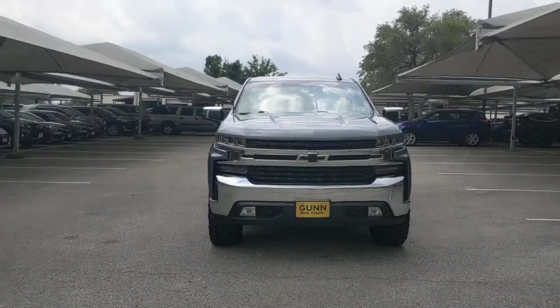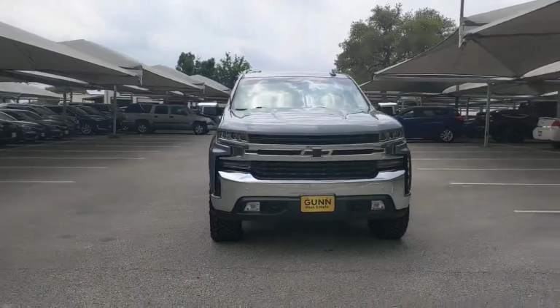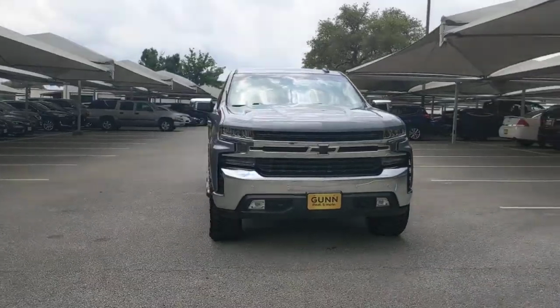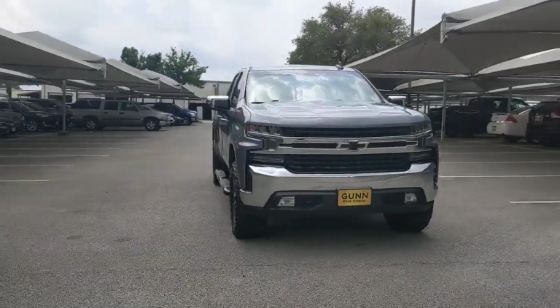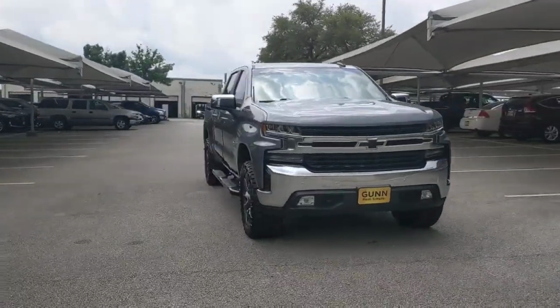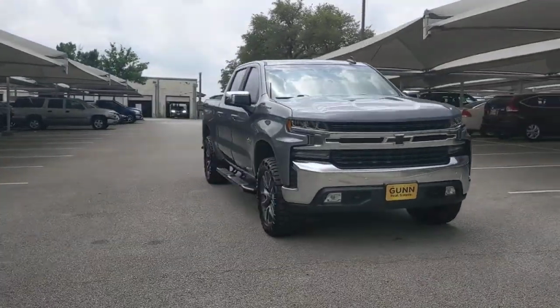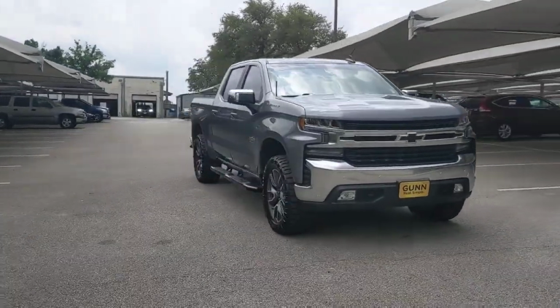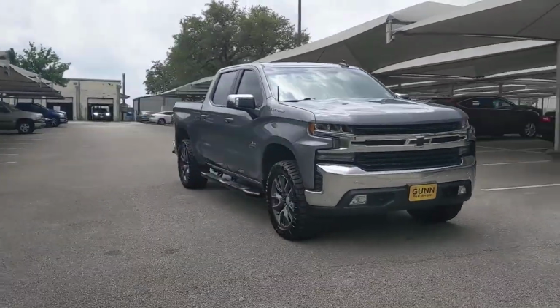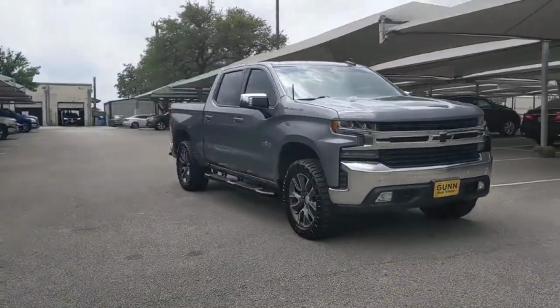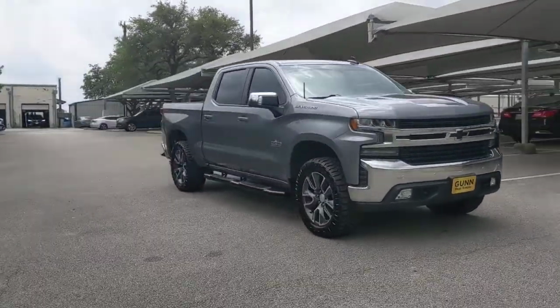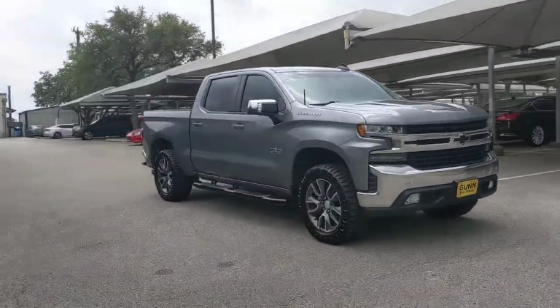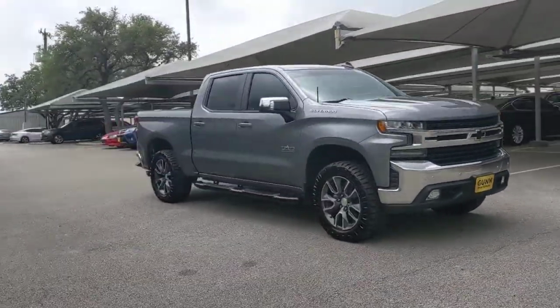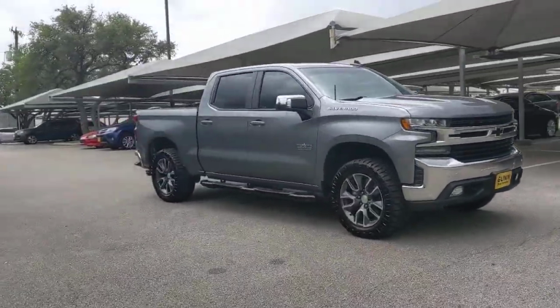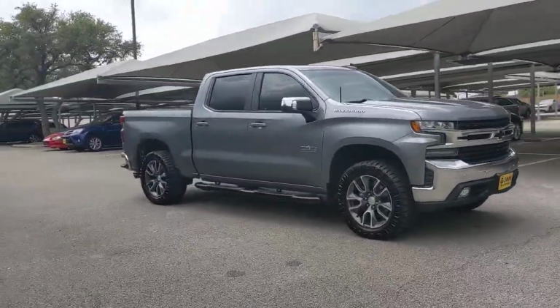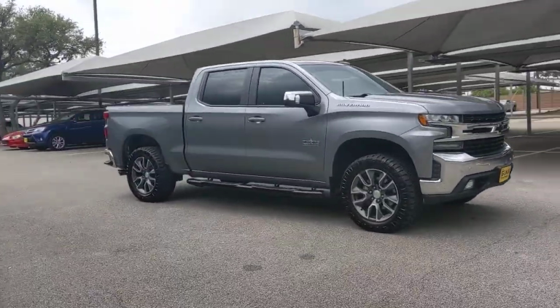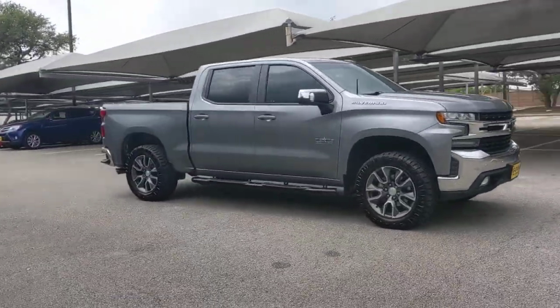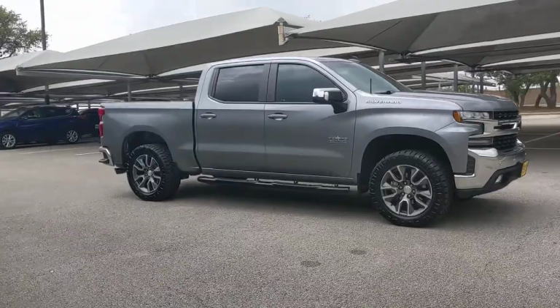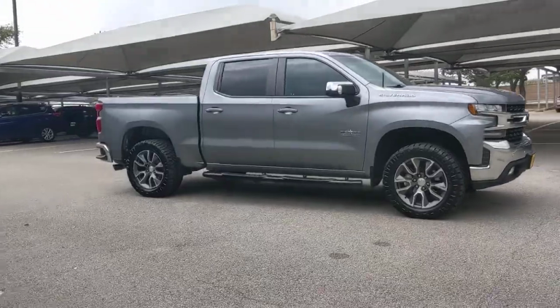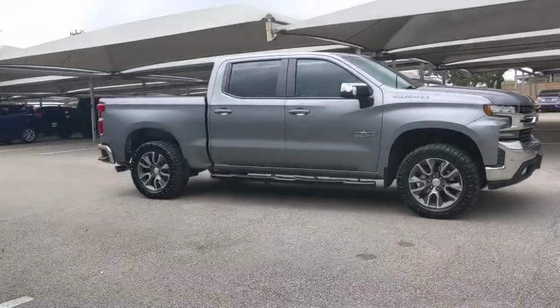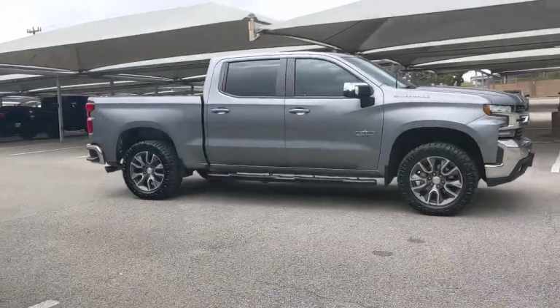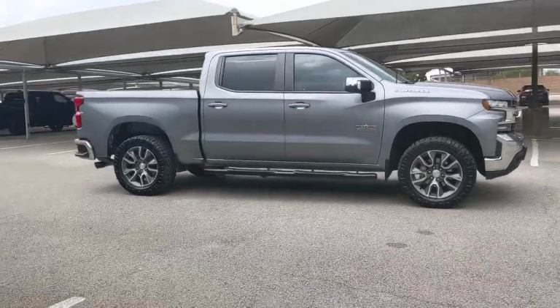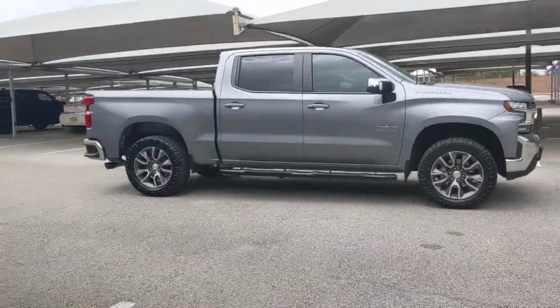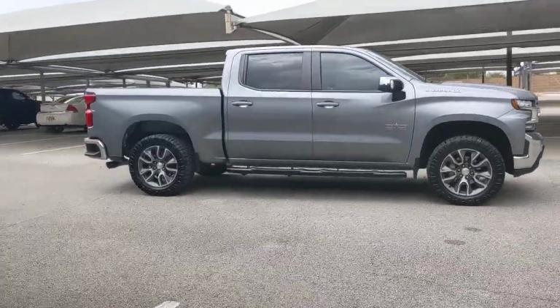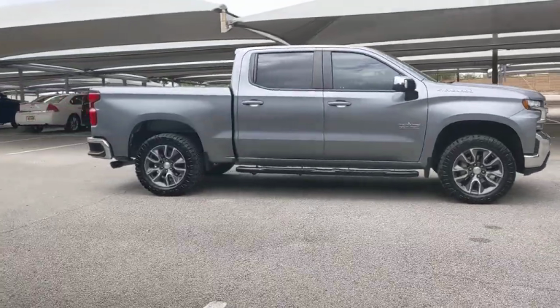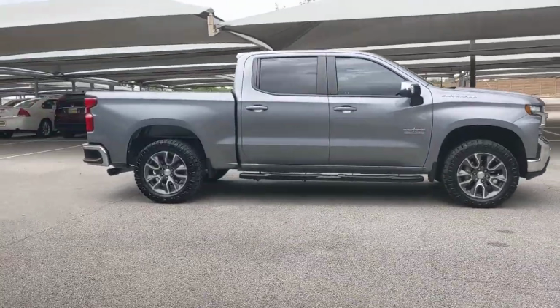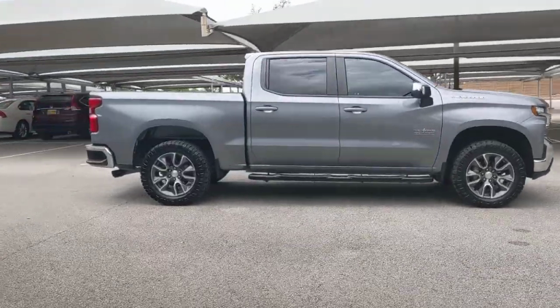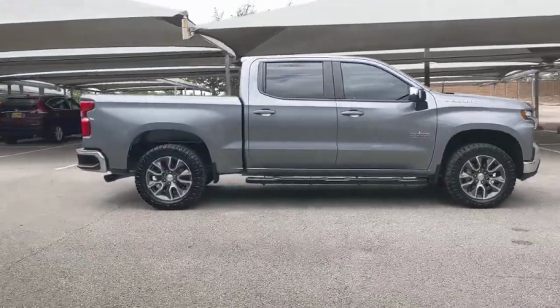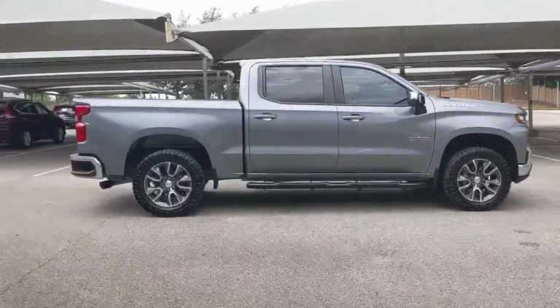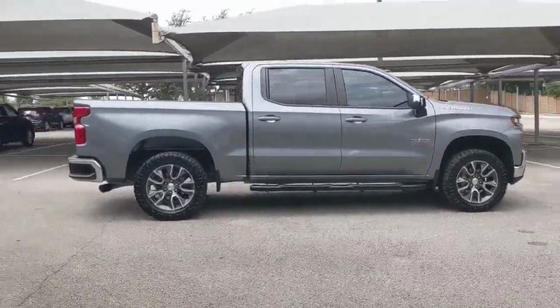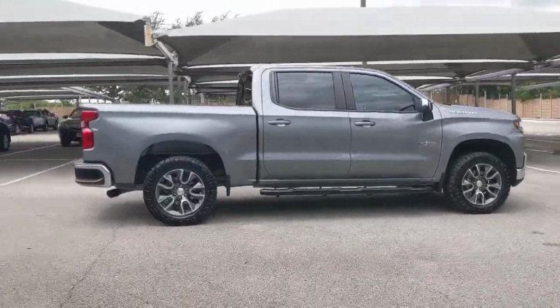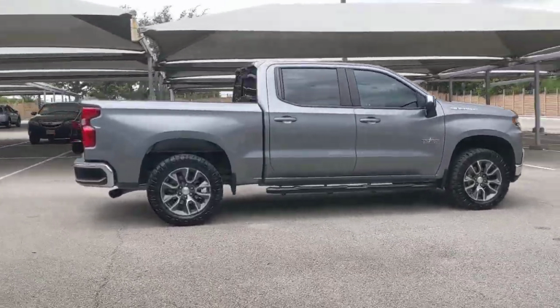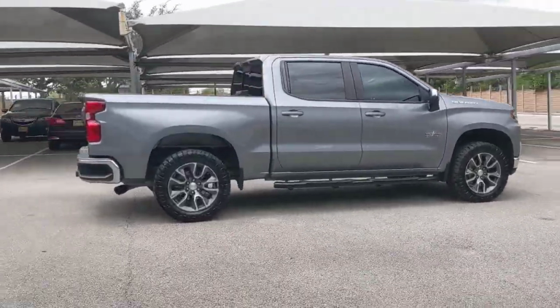You will love the features of this 2019 Chevrolet Silverado 1500. This vehicle still has fewer than 30,000 miles on the clock, so it won't last long.